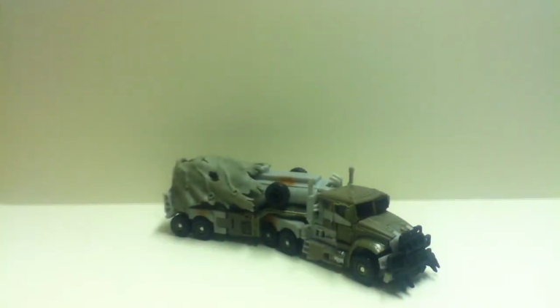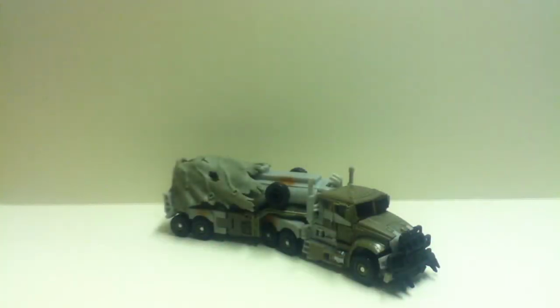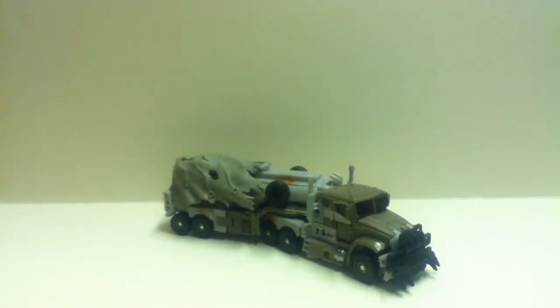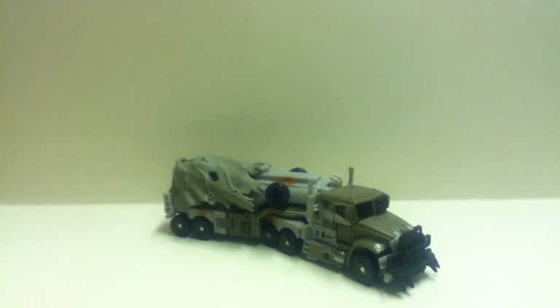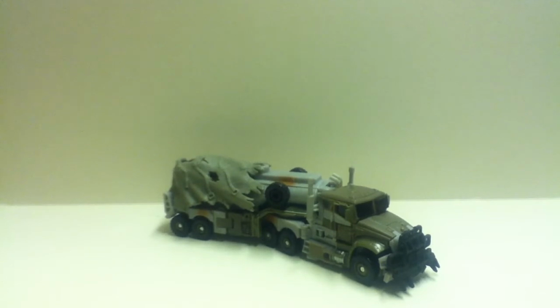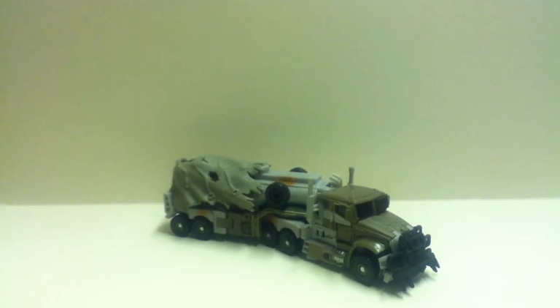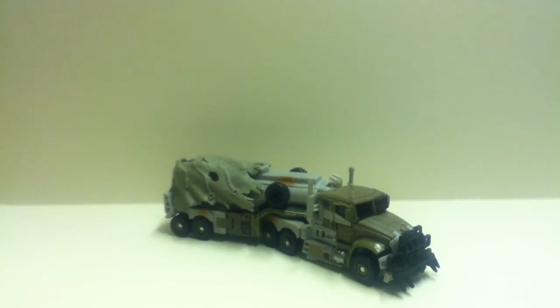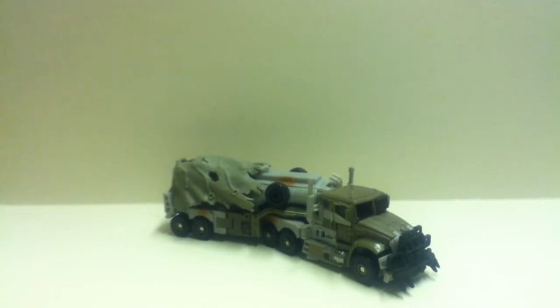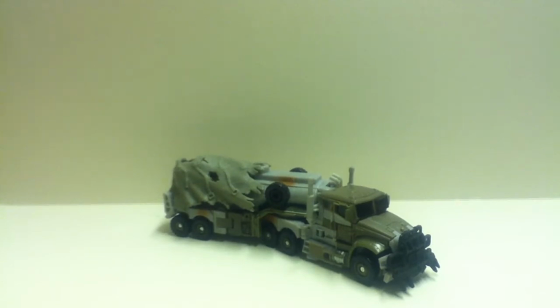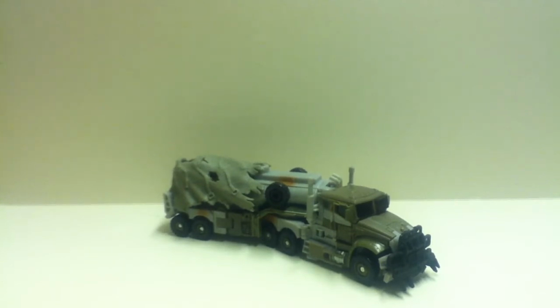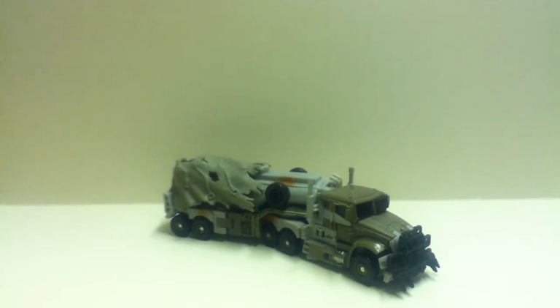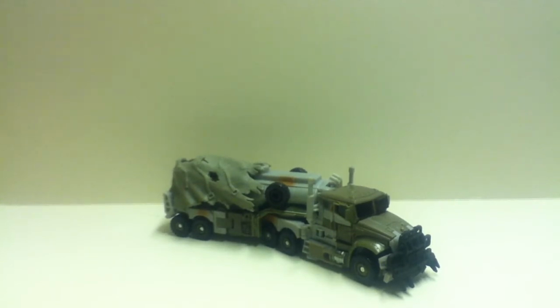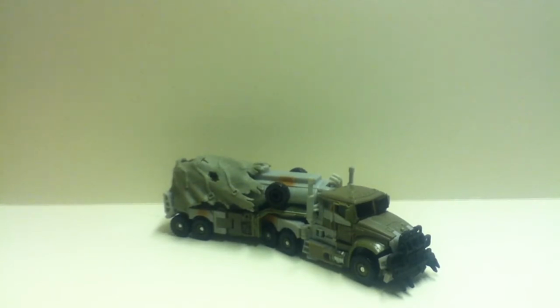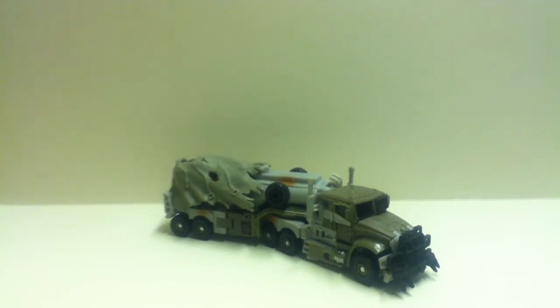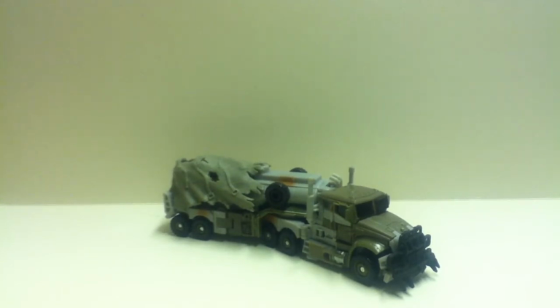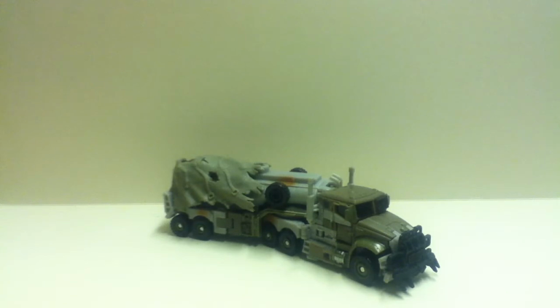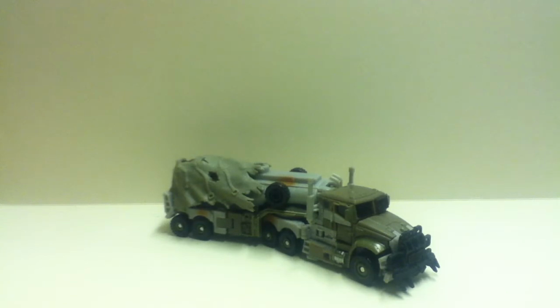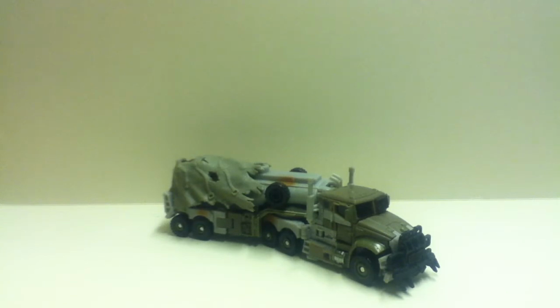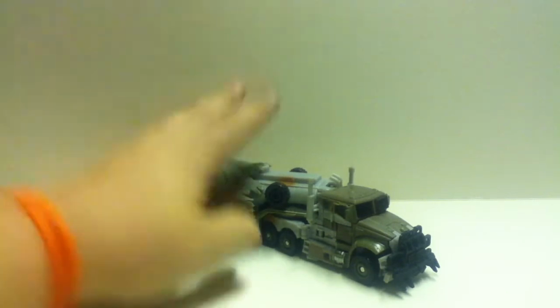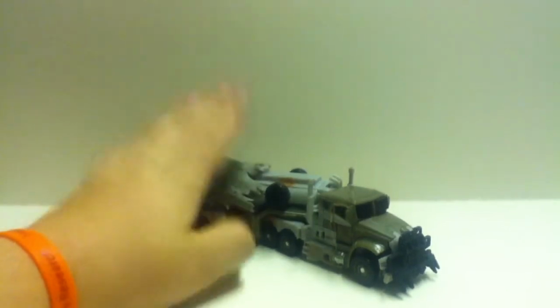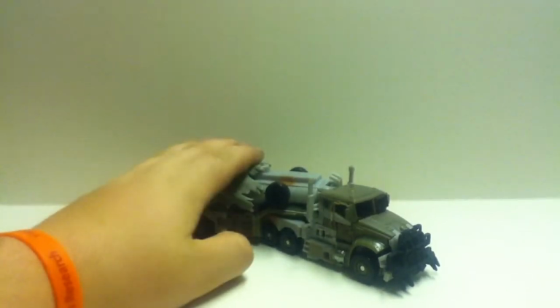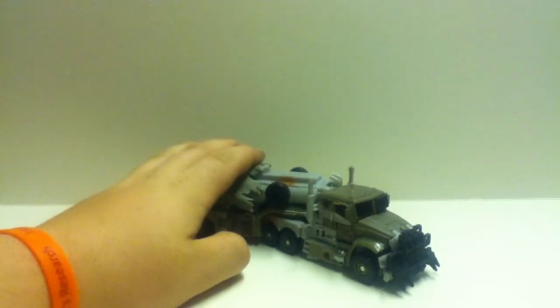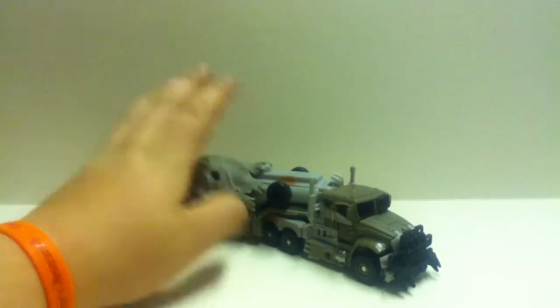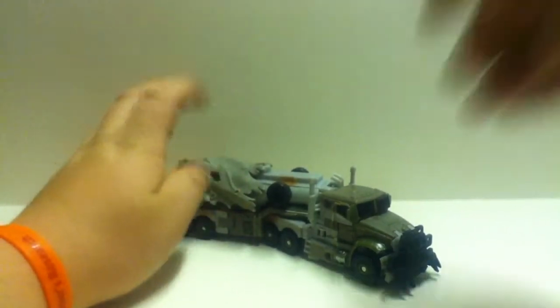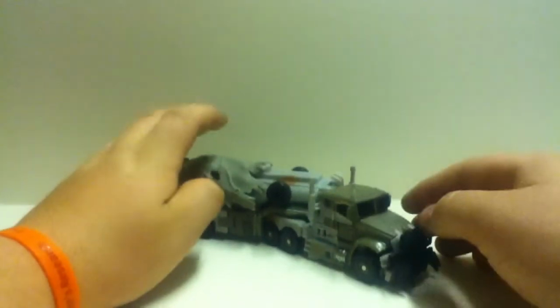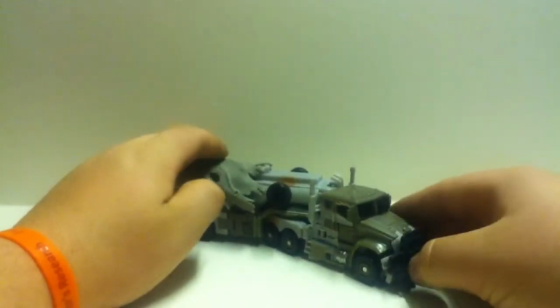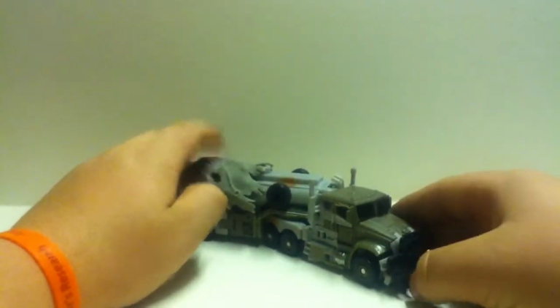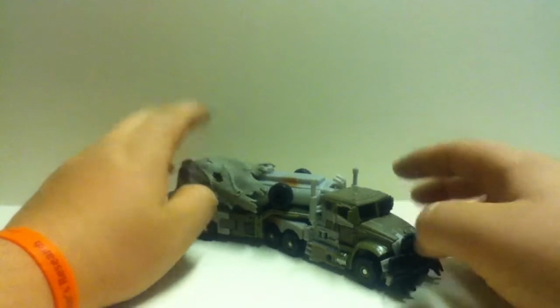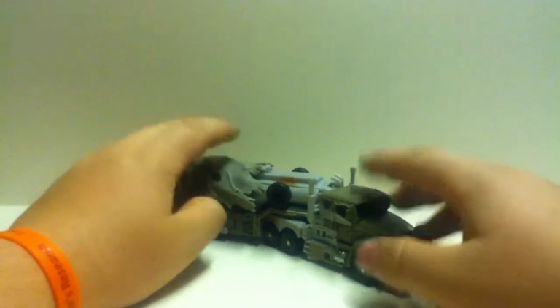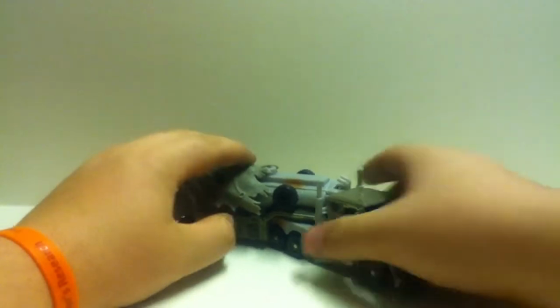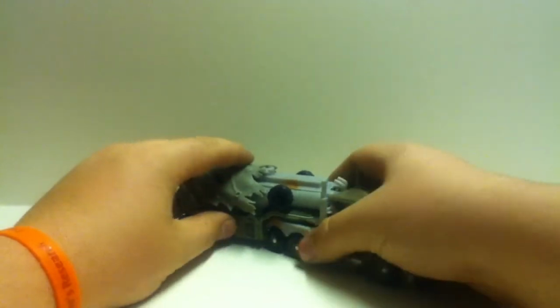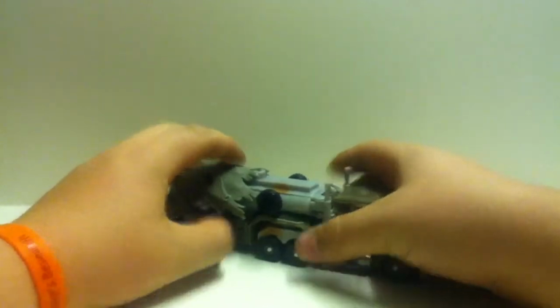Hey guys, transmec534 here coming to you with my next Transformers review. As you can see, we have Dark of the Moon Megatron — finally plucked up the money to go out and buy him.